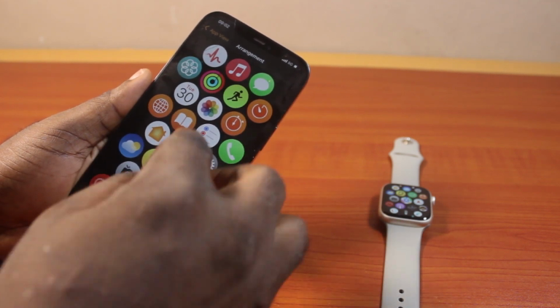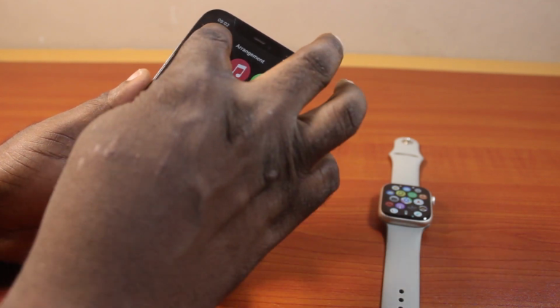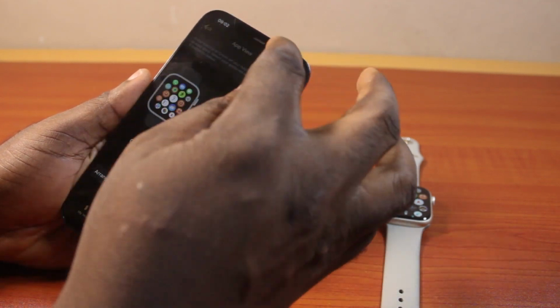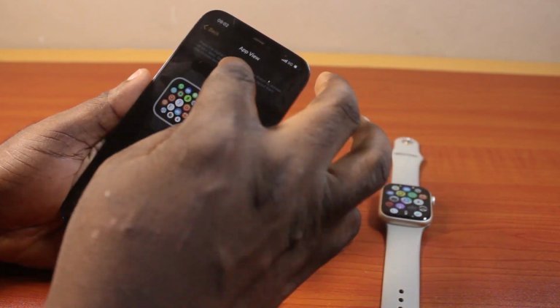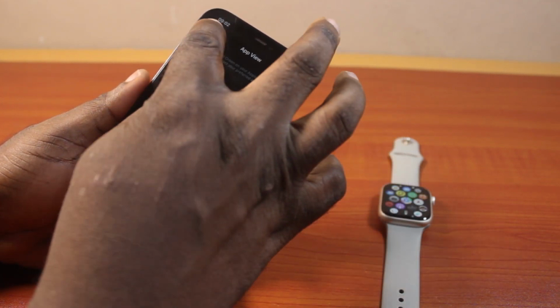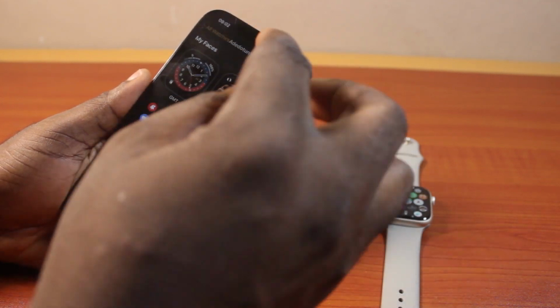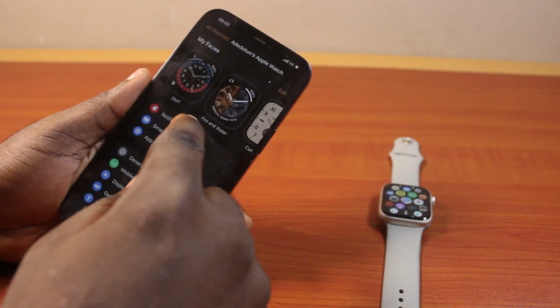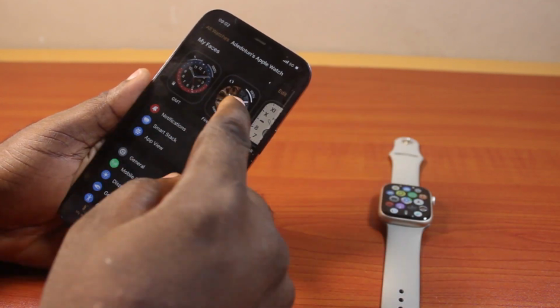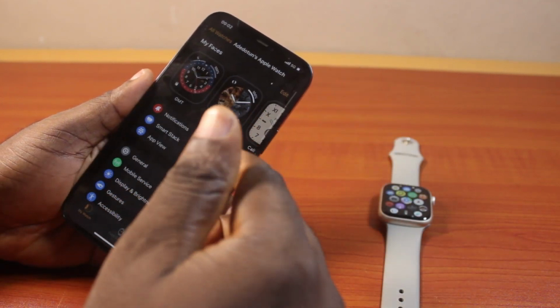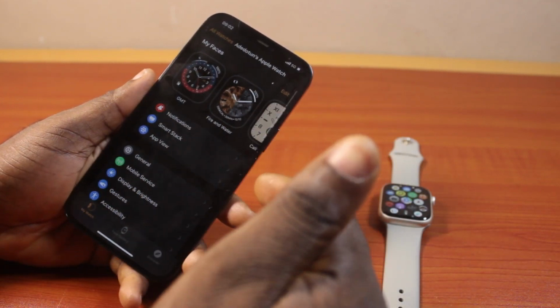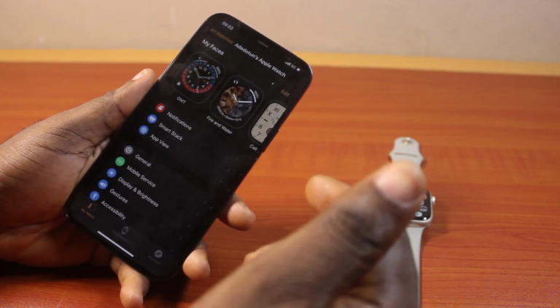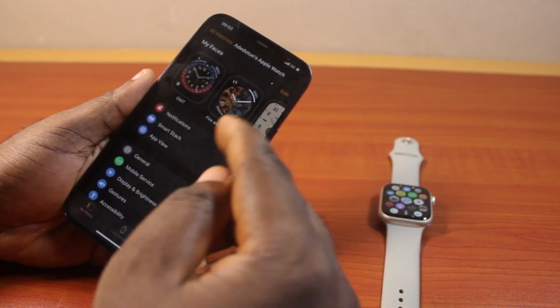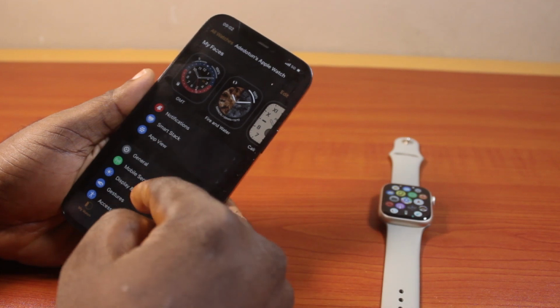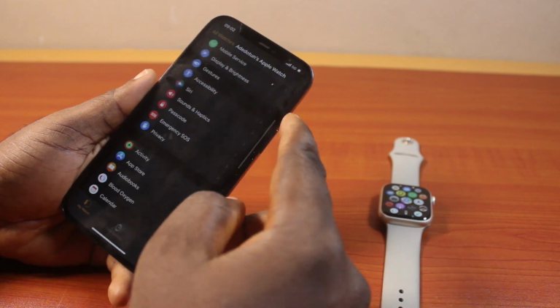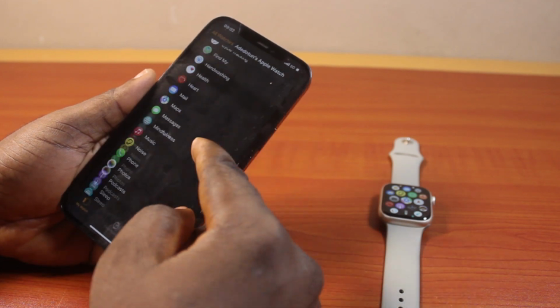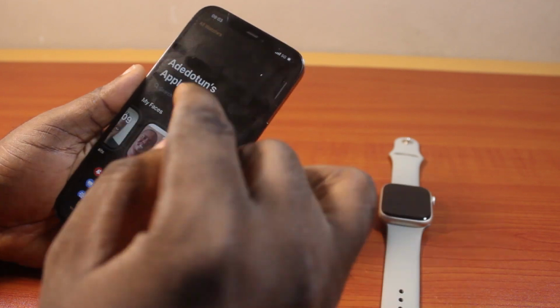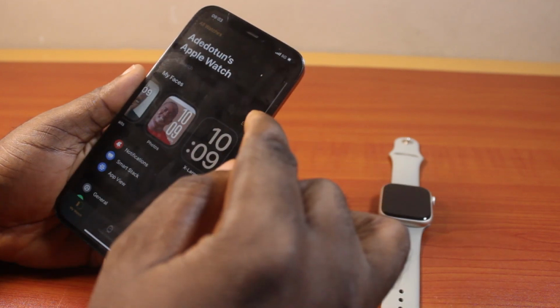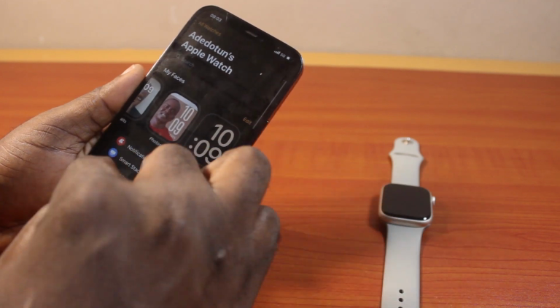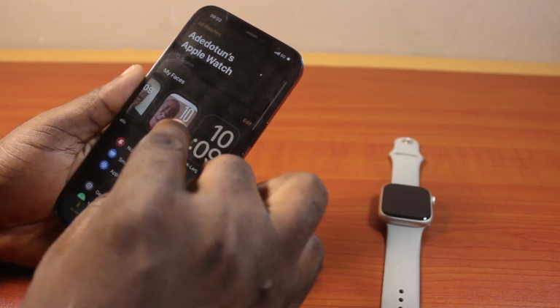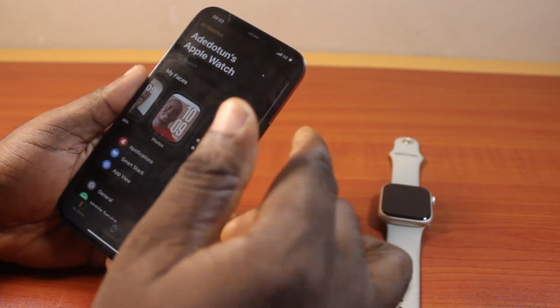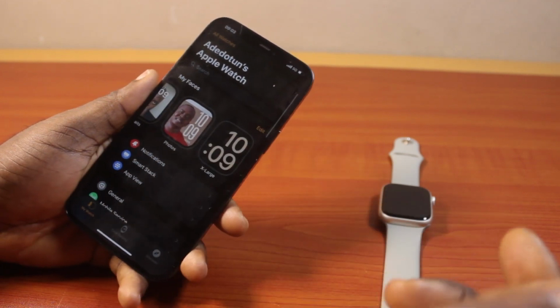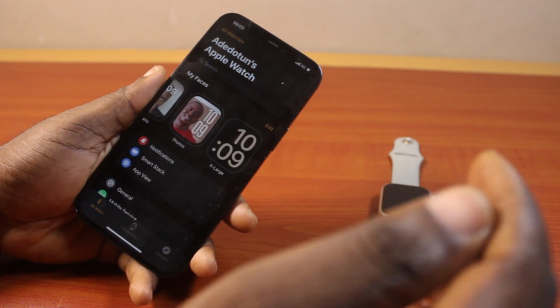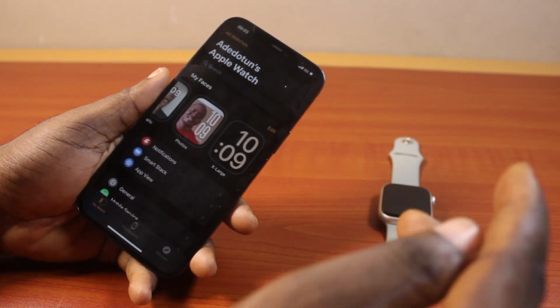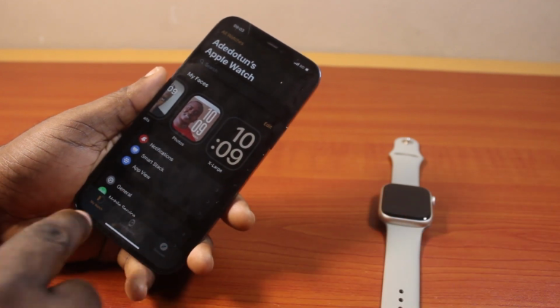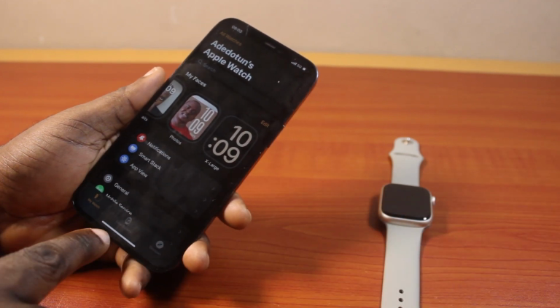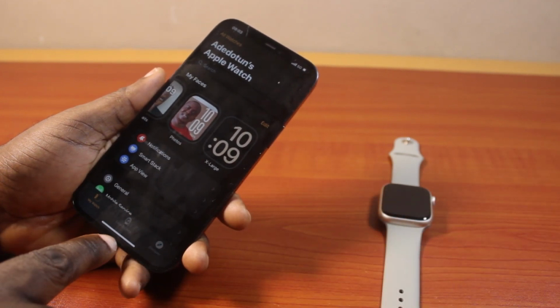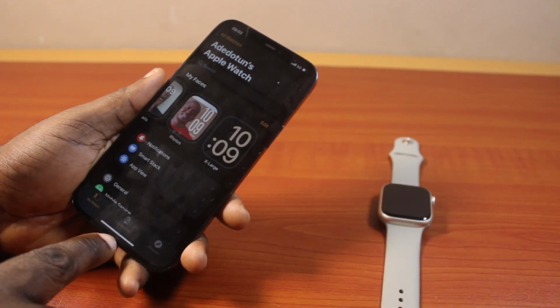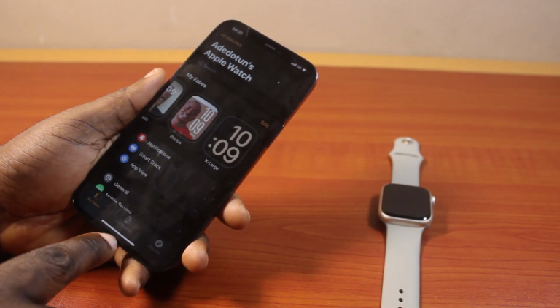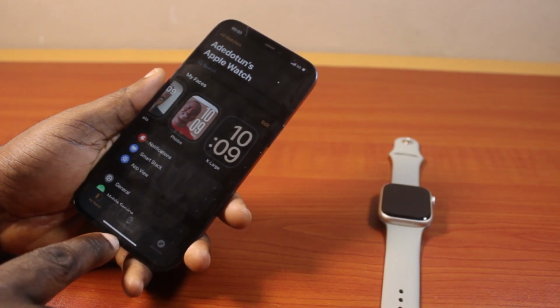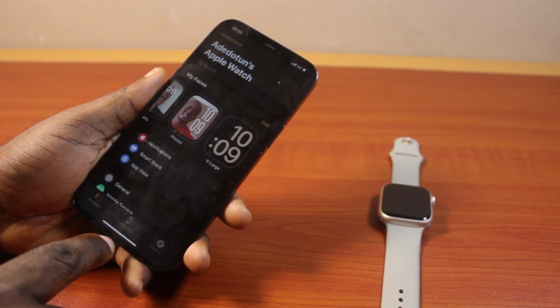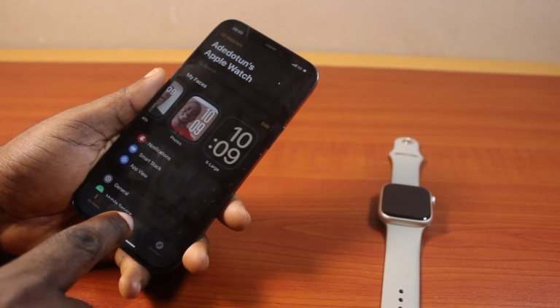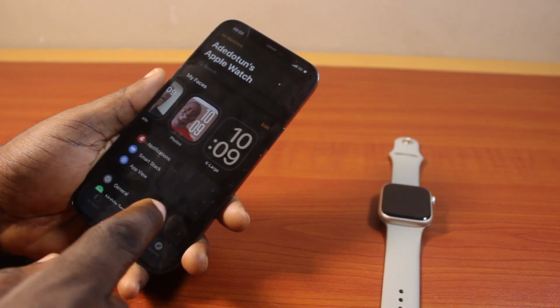Now once you open the Watch app, you have to be on the All Watch Faces screen just like this. Now while on the All Watch Faces screen, just come here and click on Face Gallery.